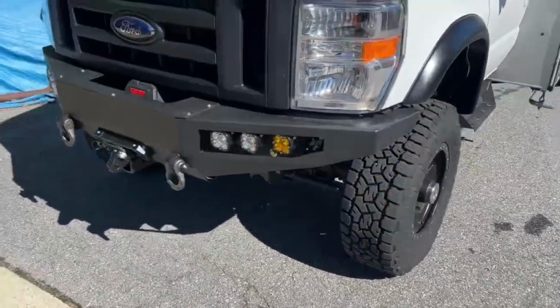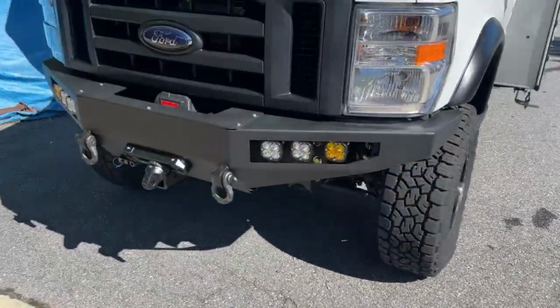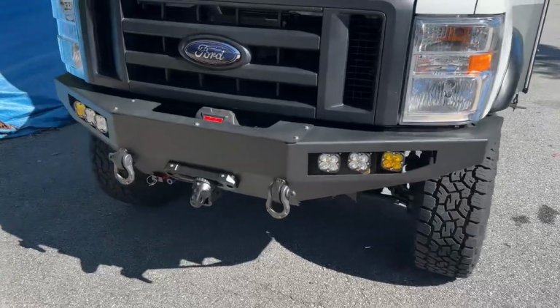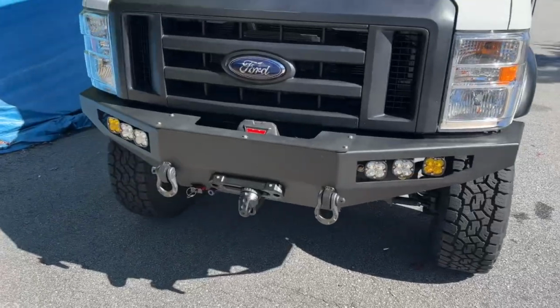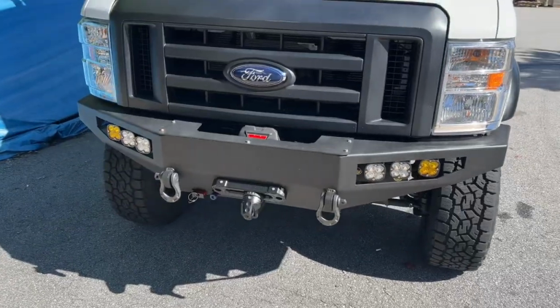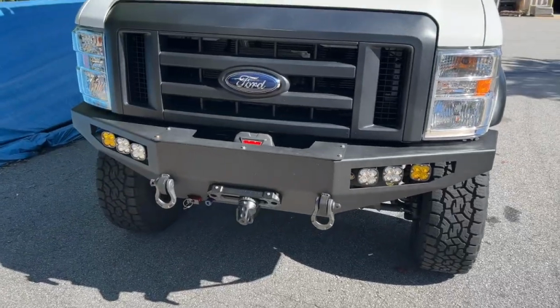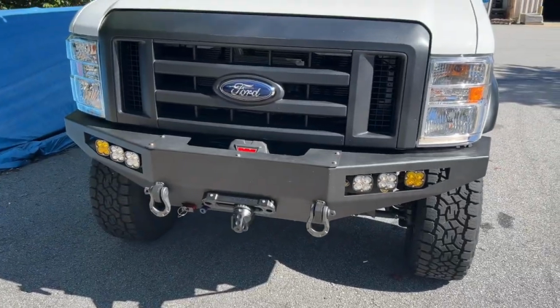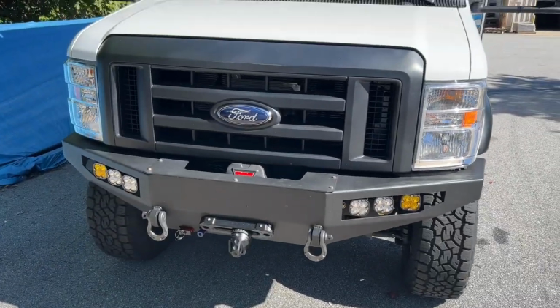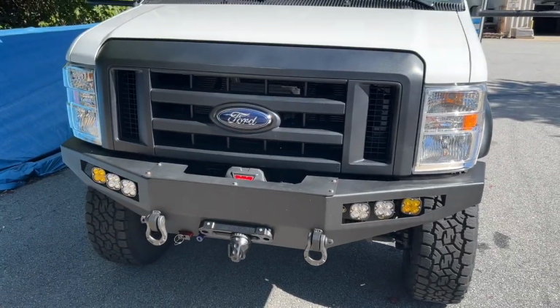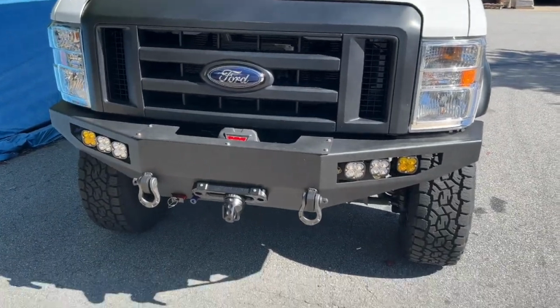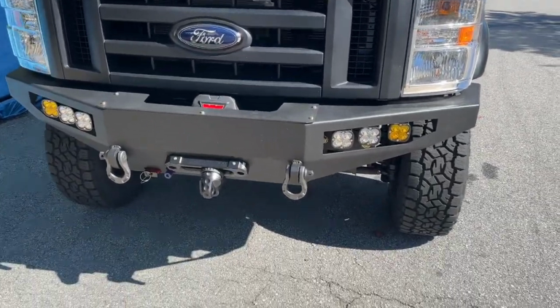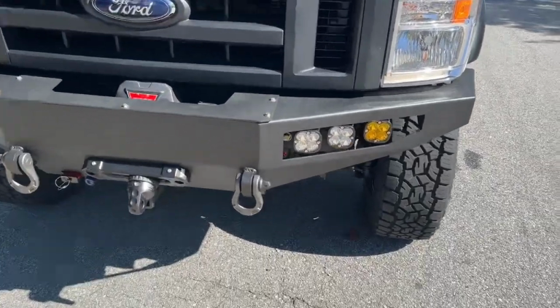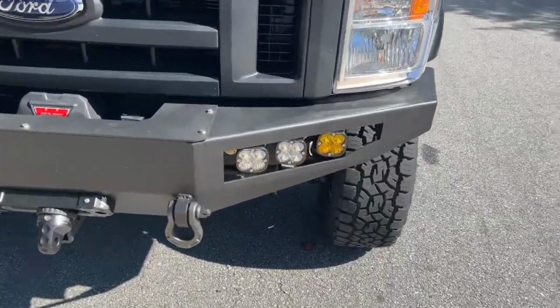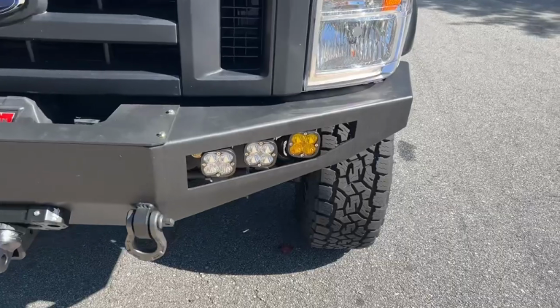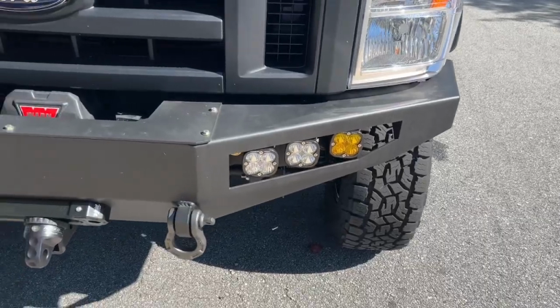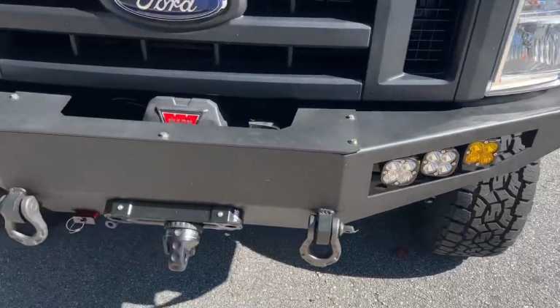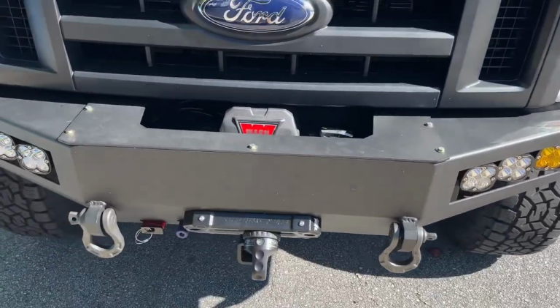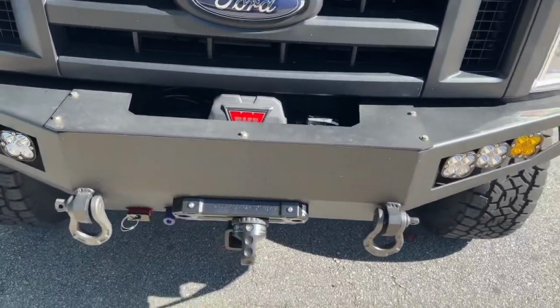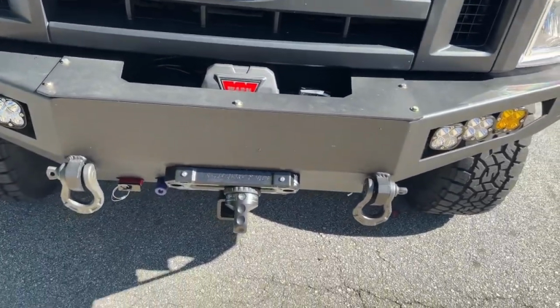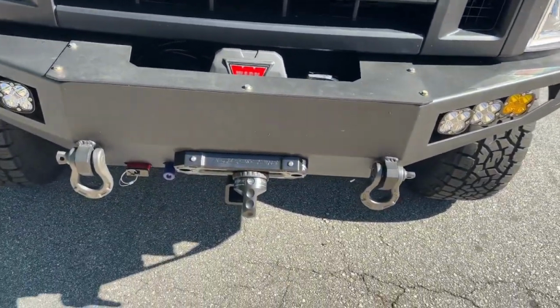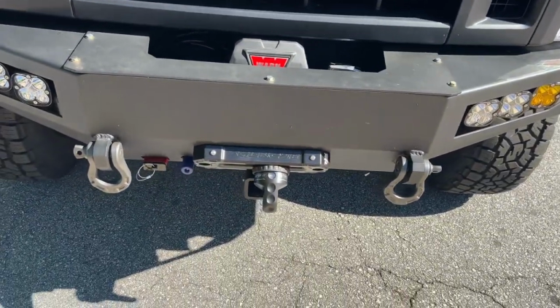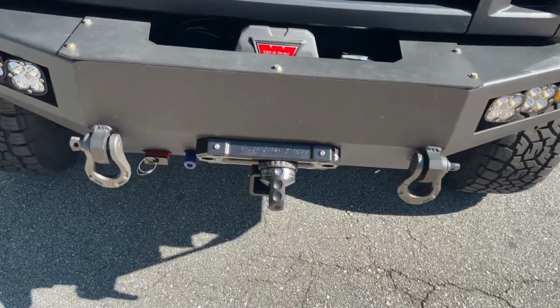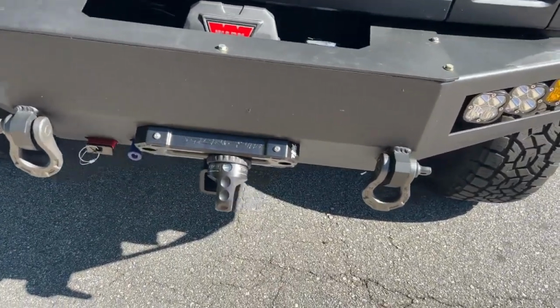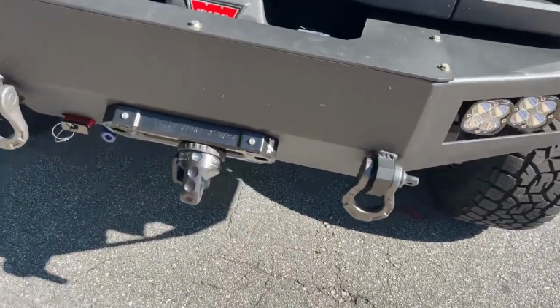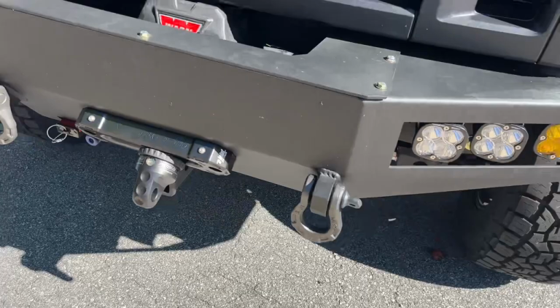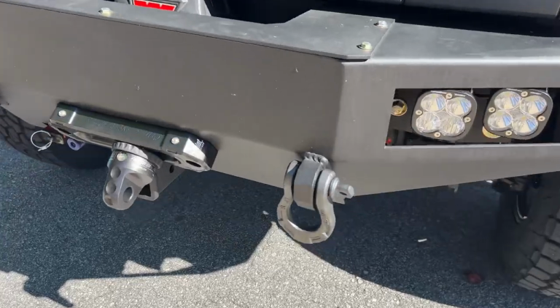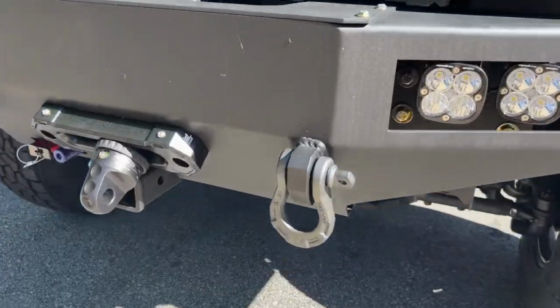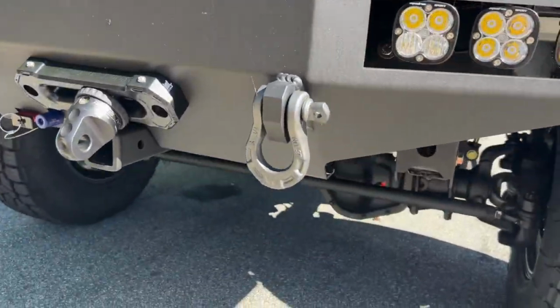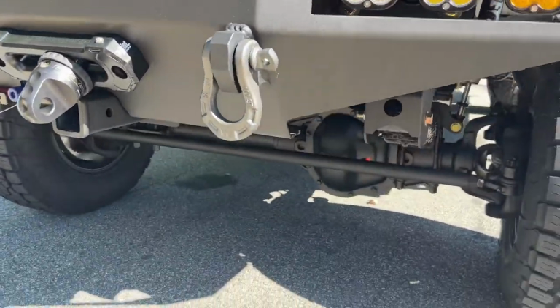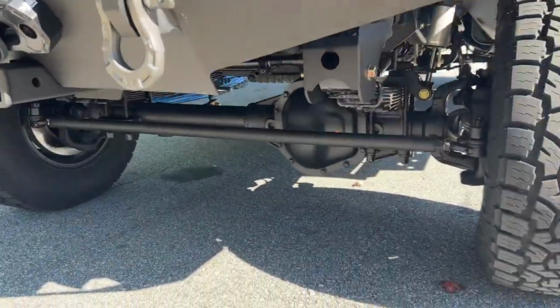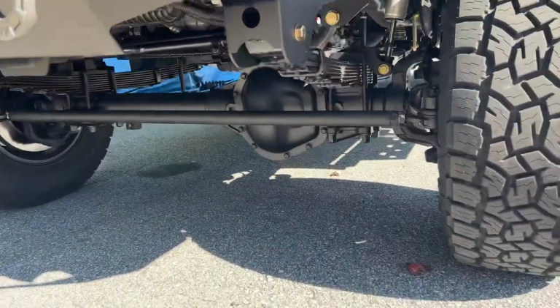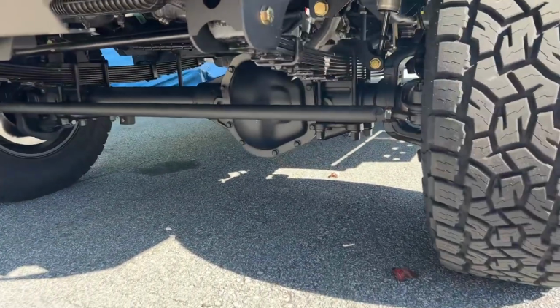Up front, we've got our all-aluminum in-house built front bumper. Blacked out the grille. We loaded up the bumper with Baja Design lights, a Warn VR-12S winch, front receiver, fair lead, and Factor 55 thimble — all that fun, good stuff.